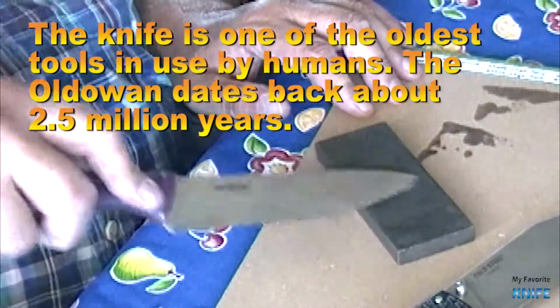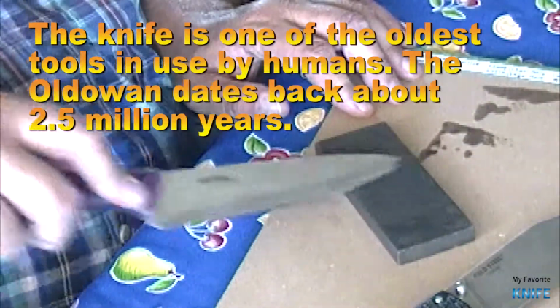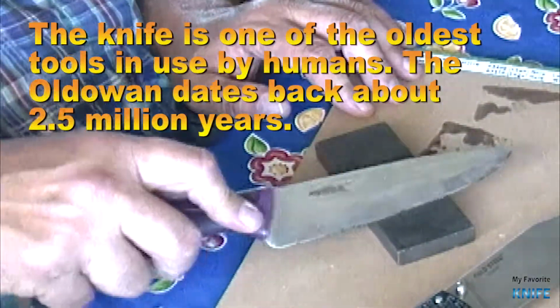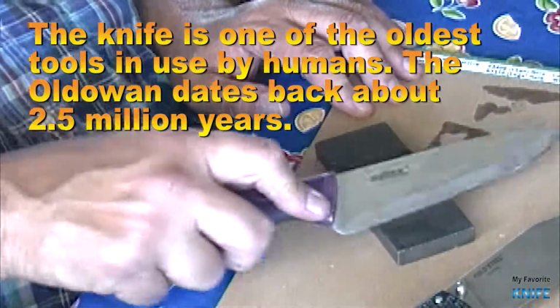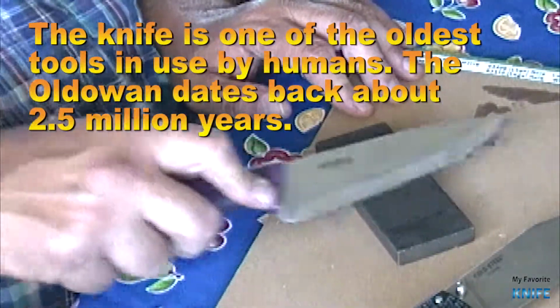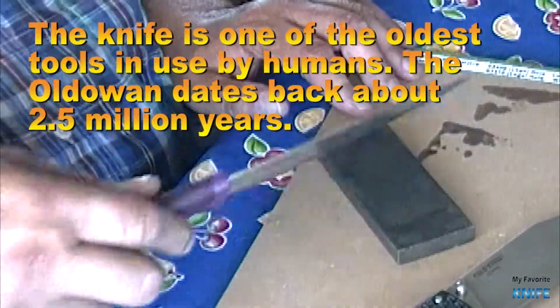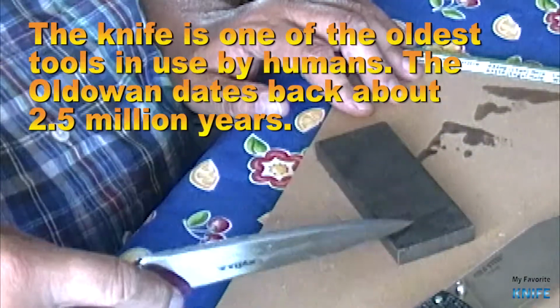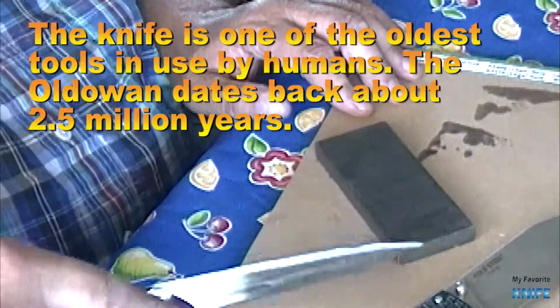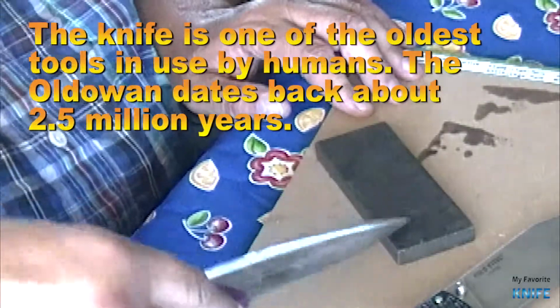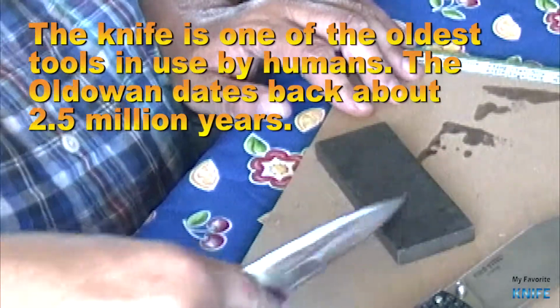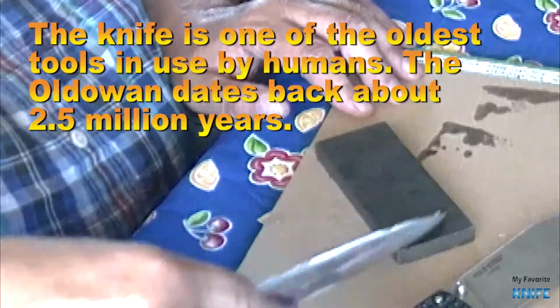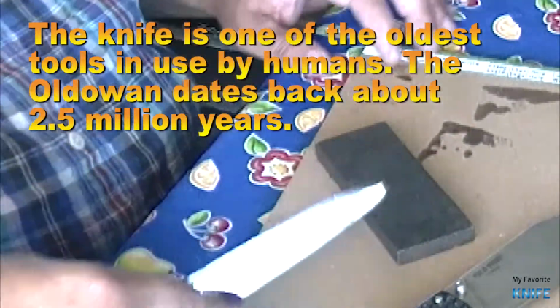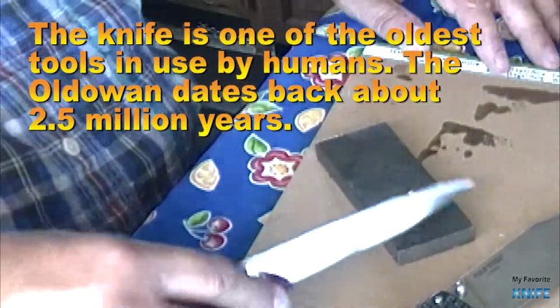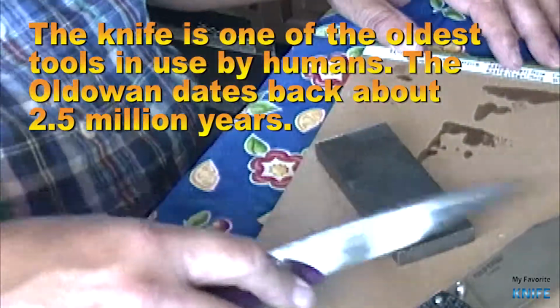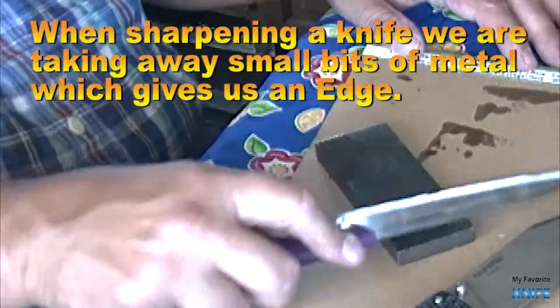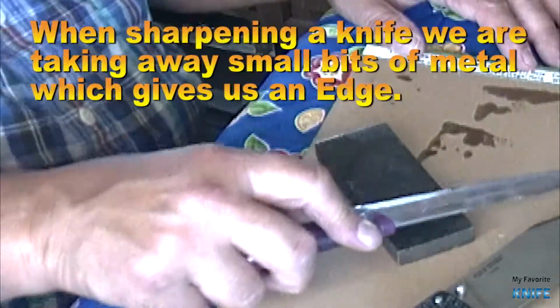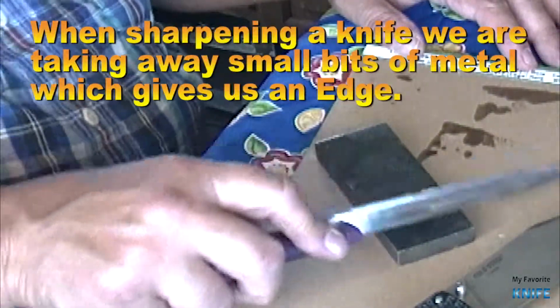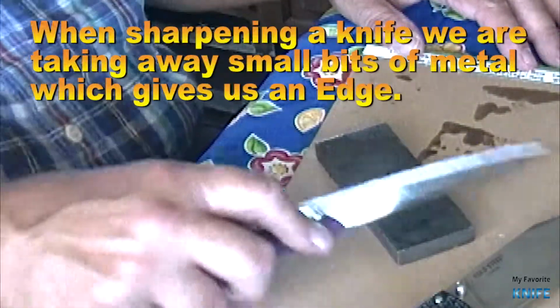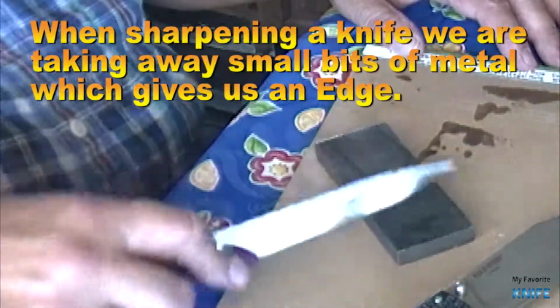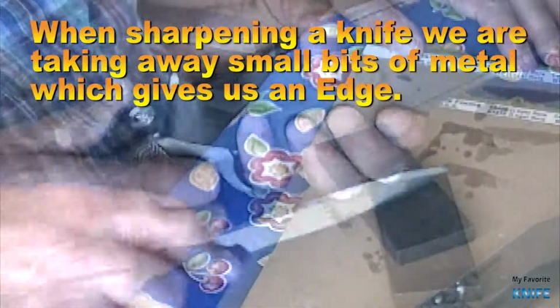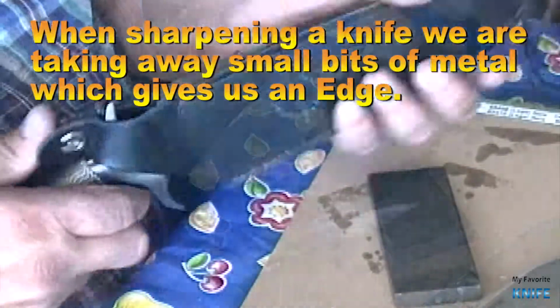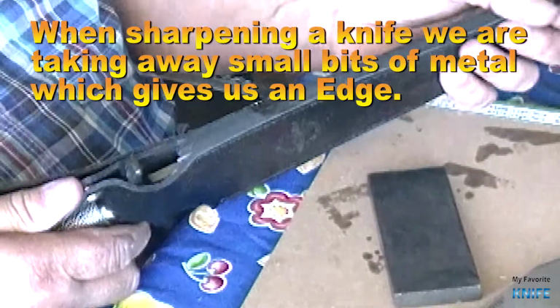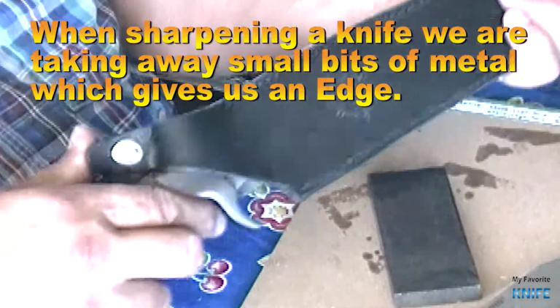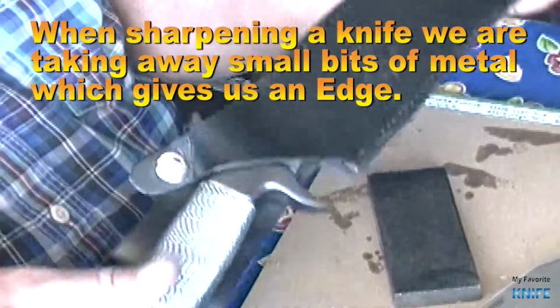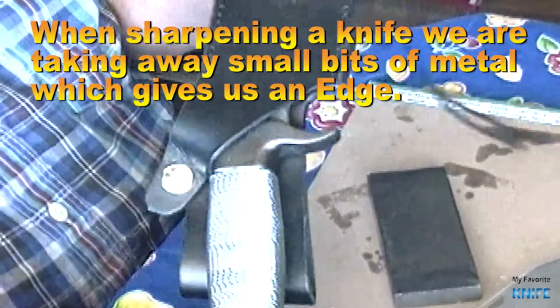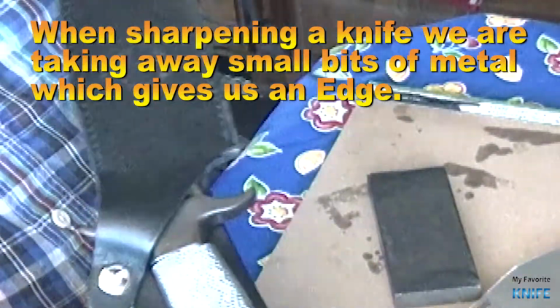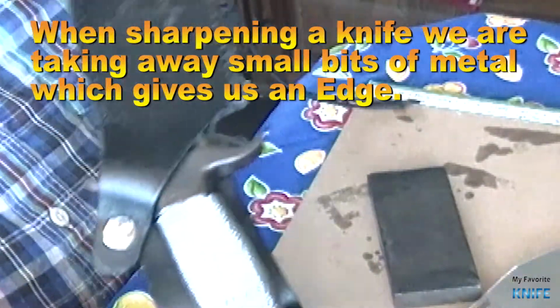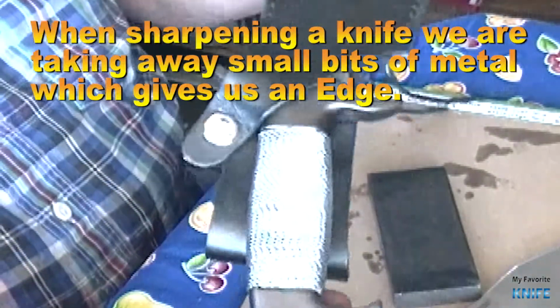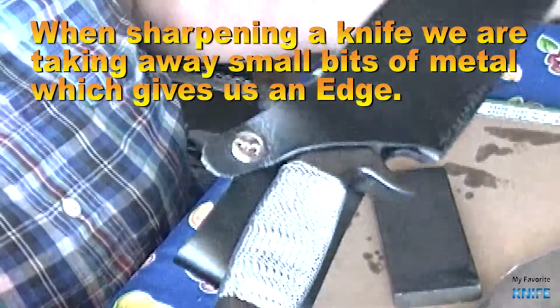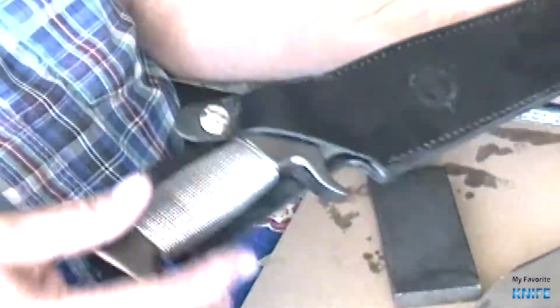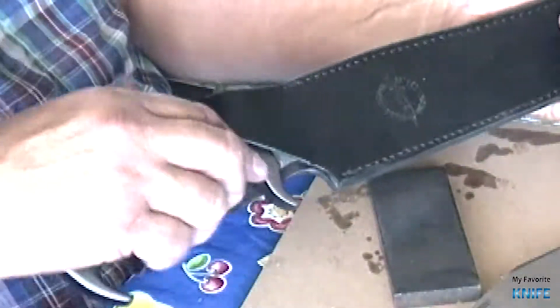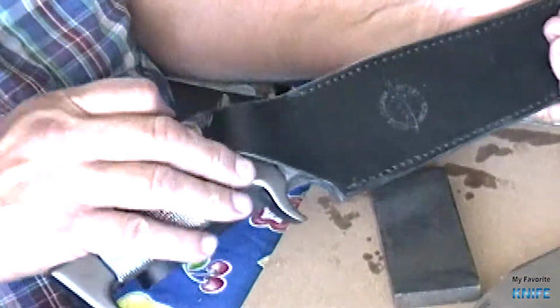The knife is one of the oldest tools used by humans. The oldest ones date back about 2.5 million years. When sharpening a knife, we are taking away small bits of metal, which gives us the edge.